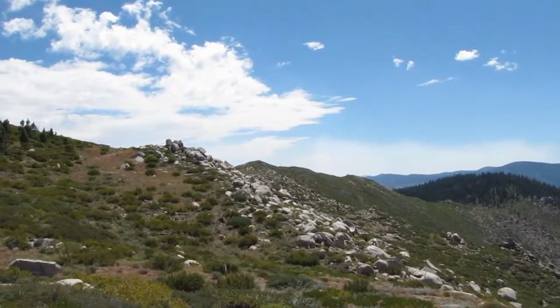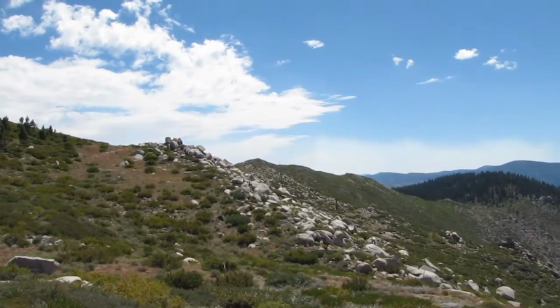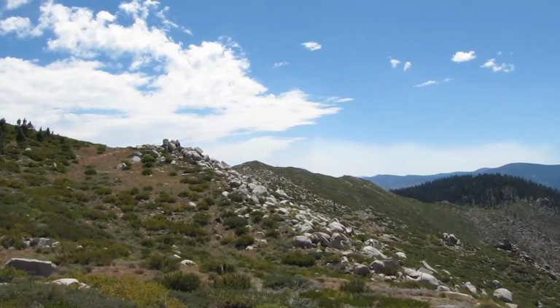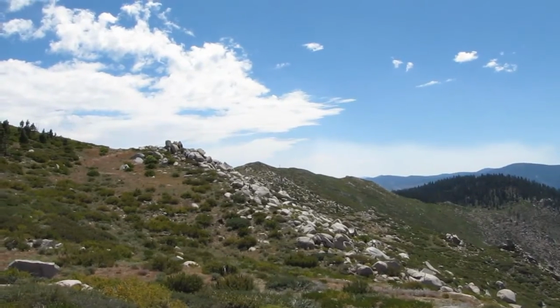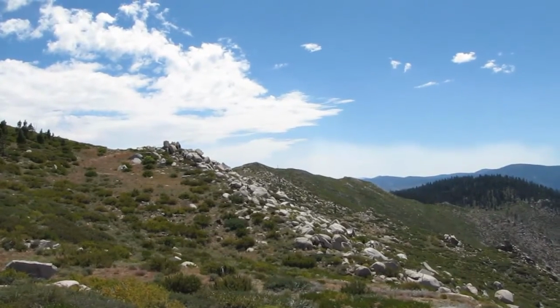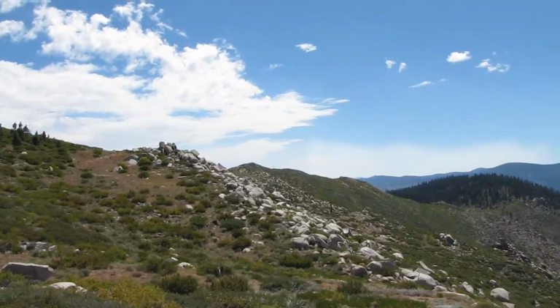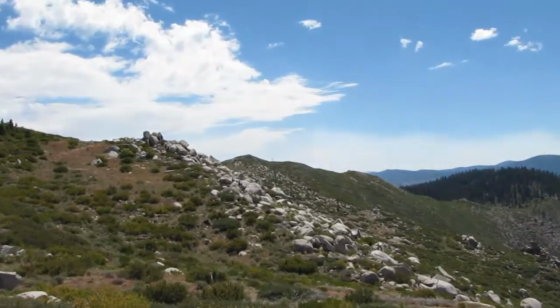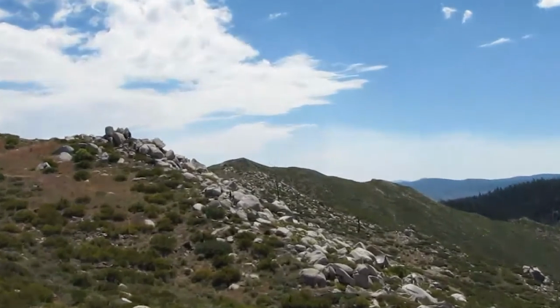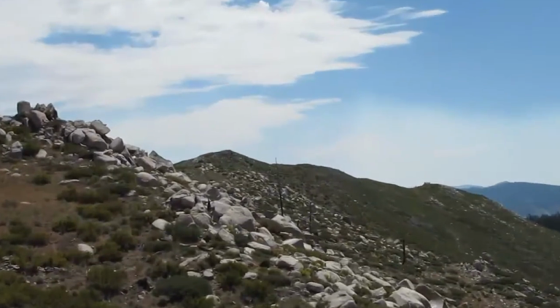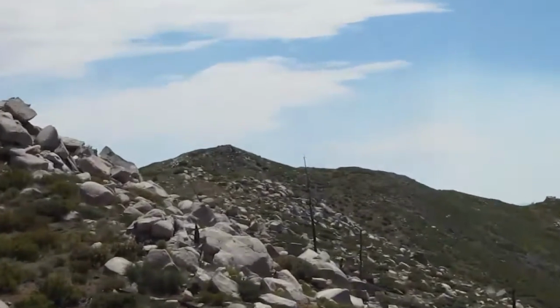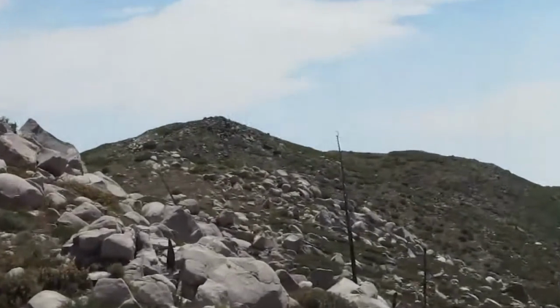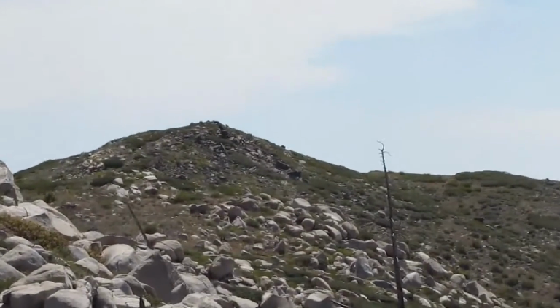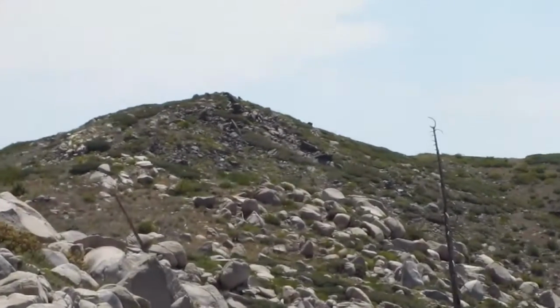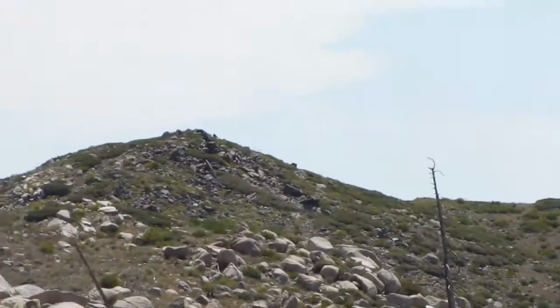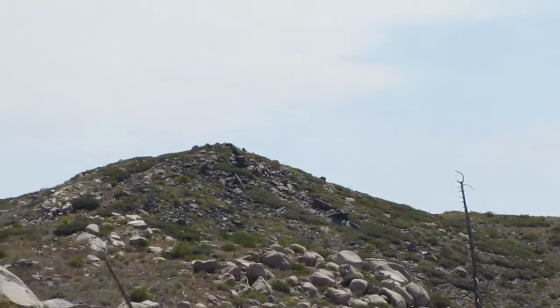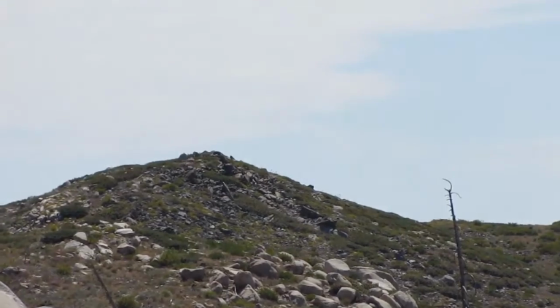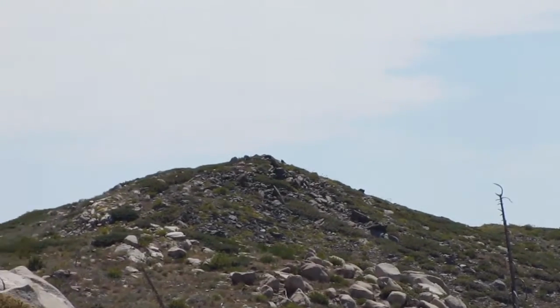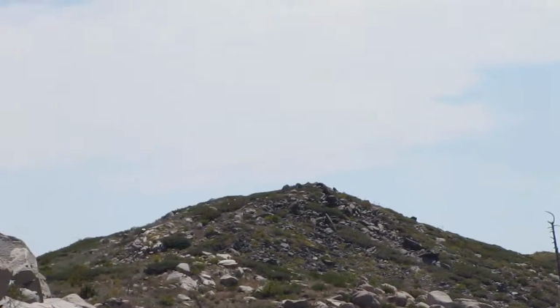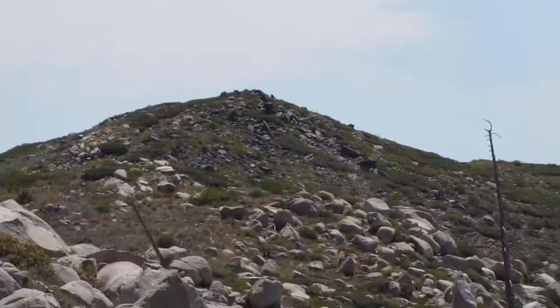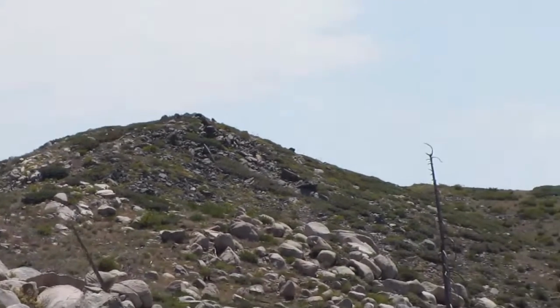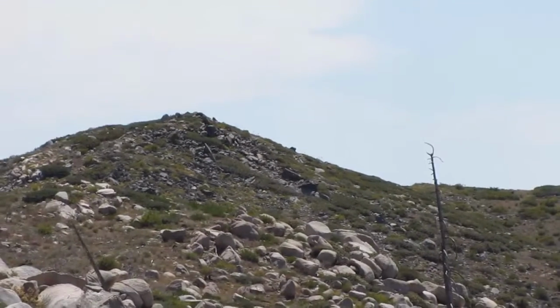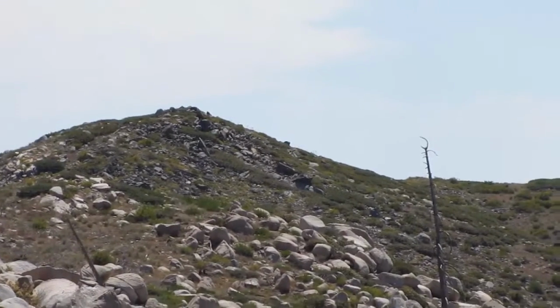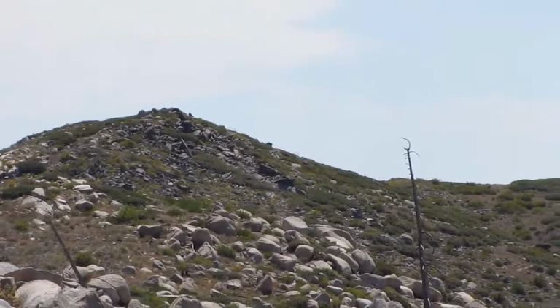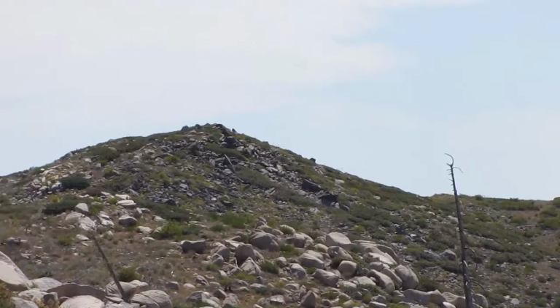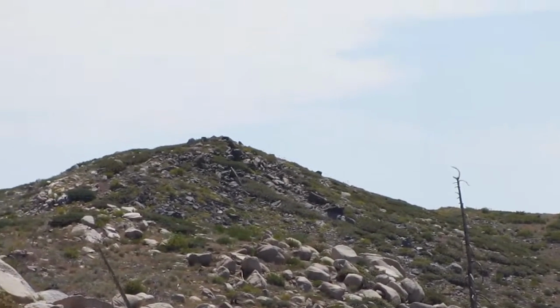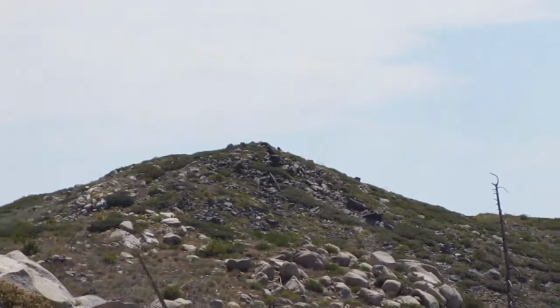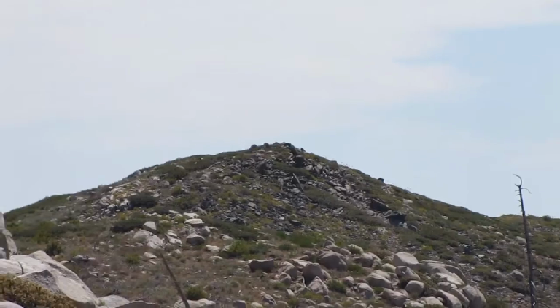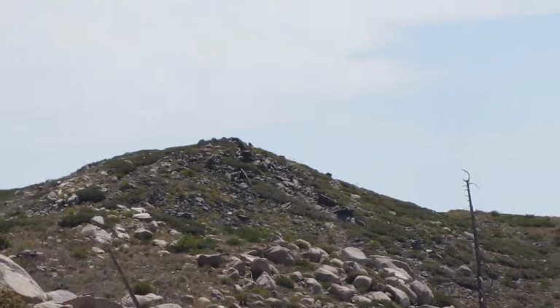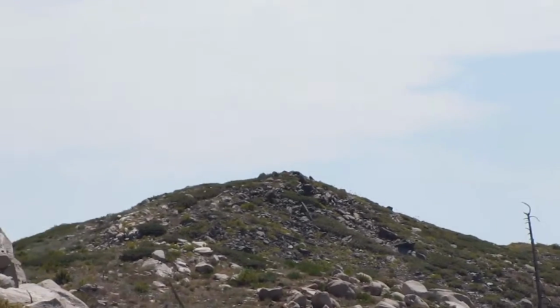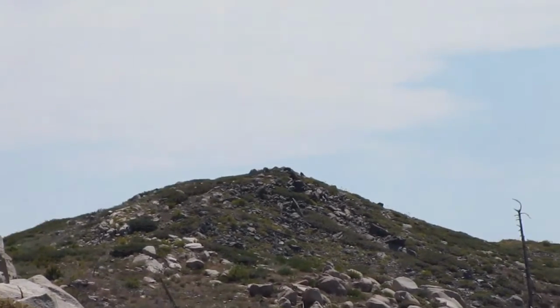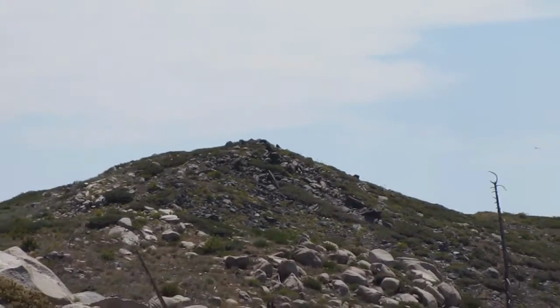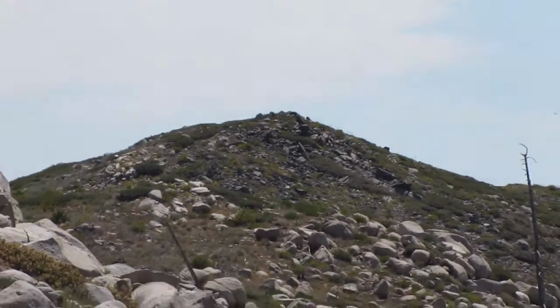On the top of that ridge over there, that hill over there, there's a geocache. The geocache's name is Mountain Road Navigator.